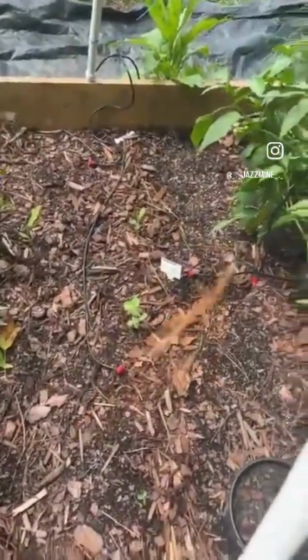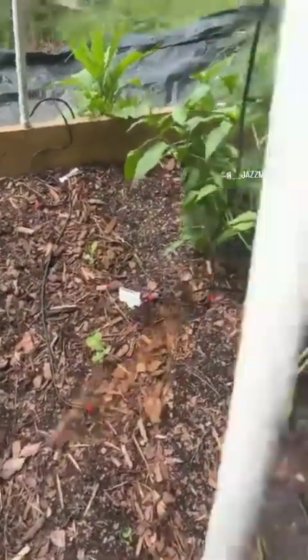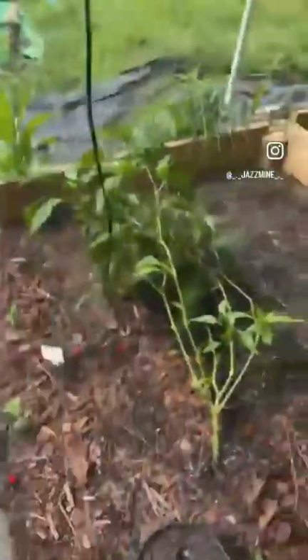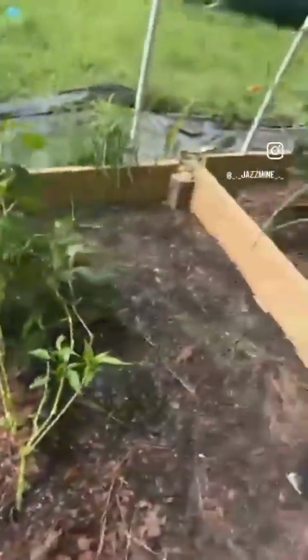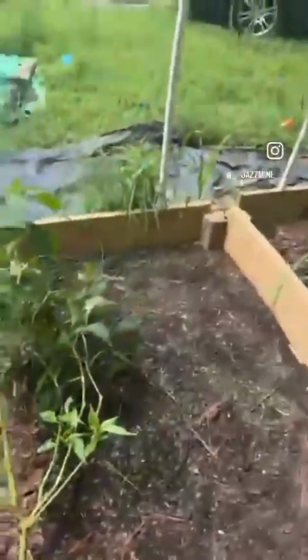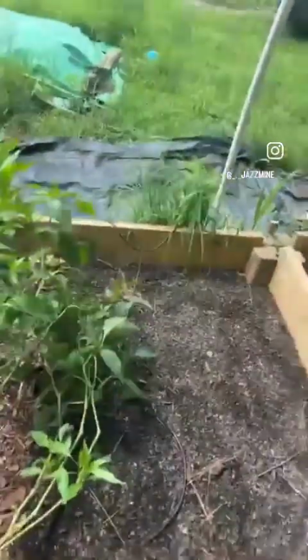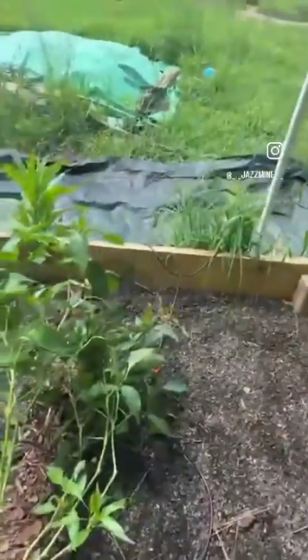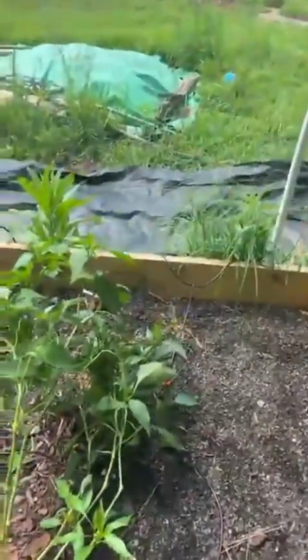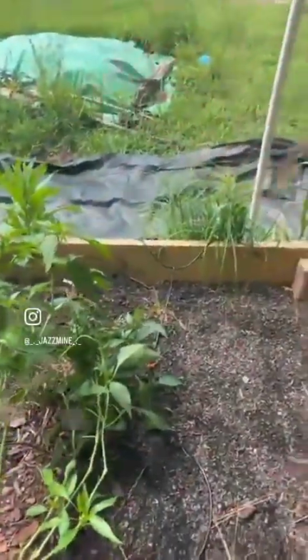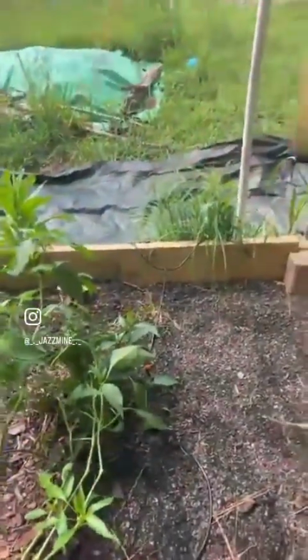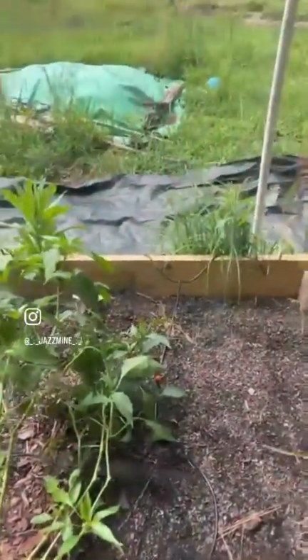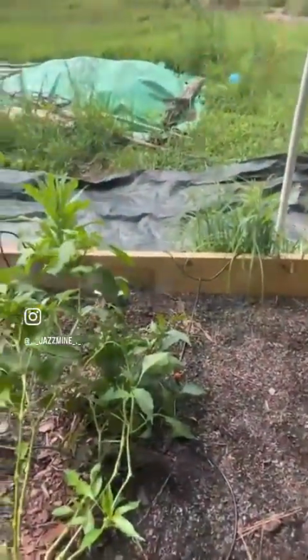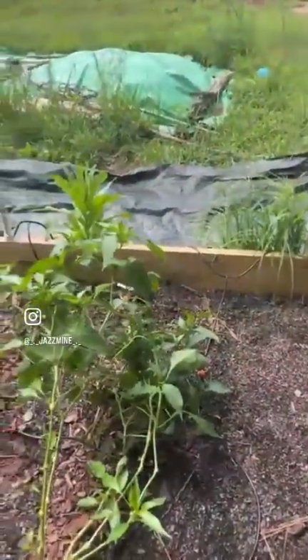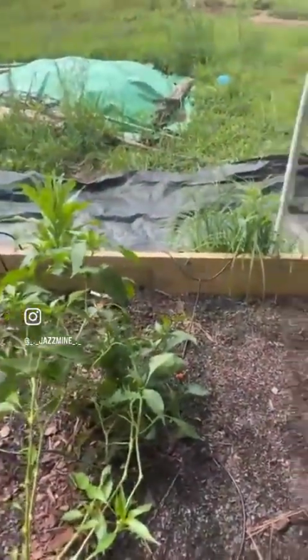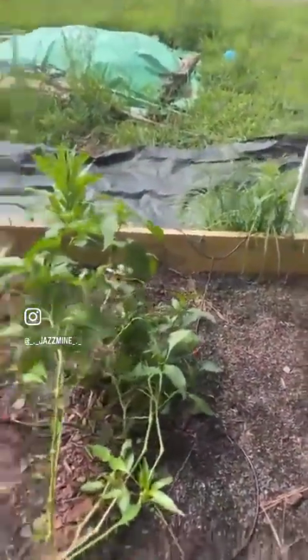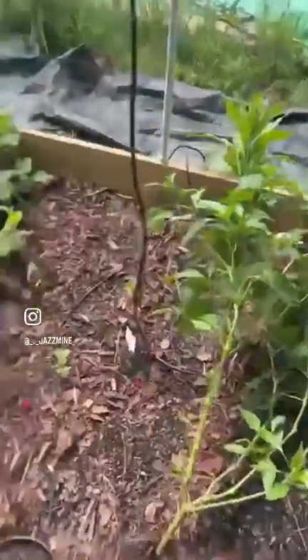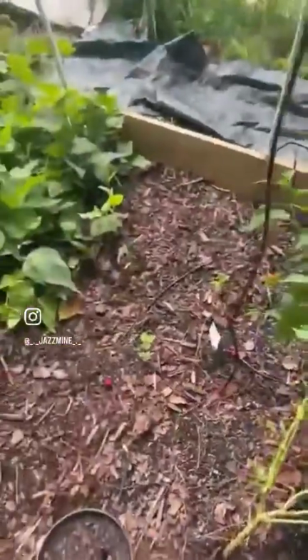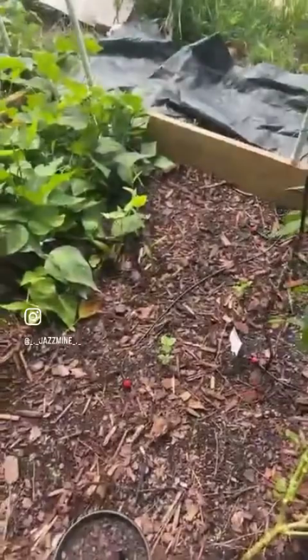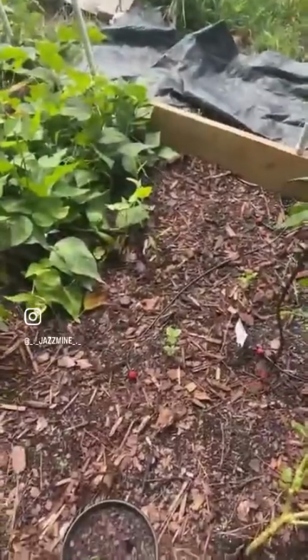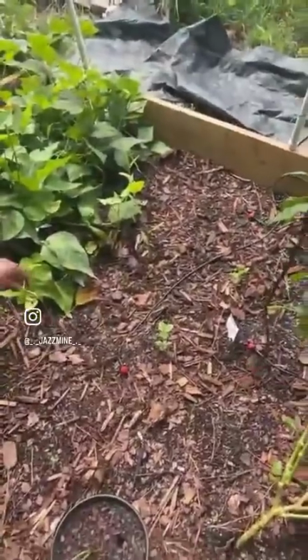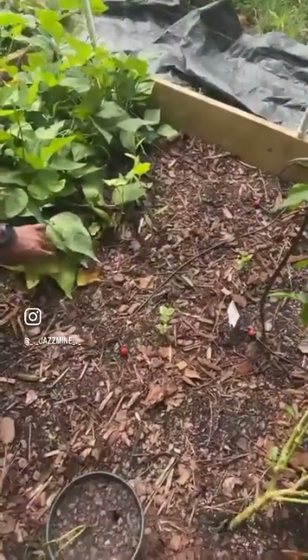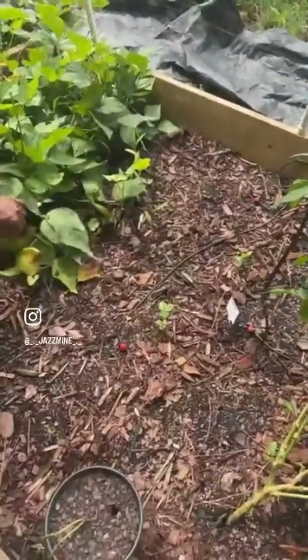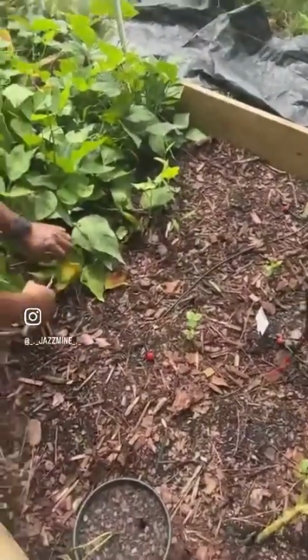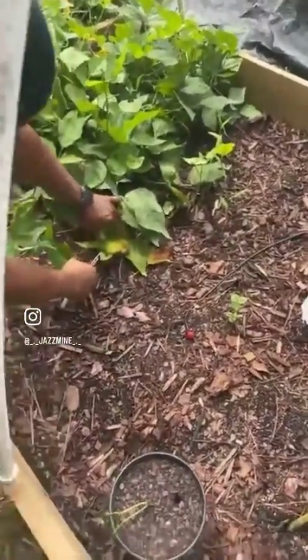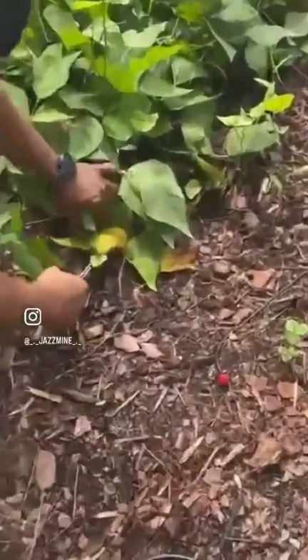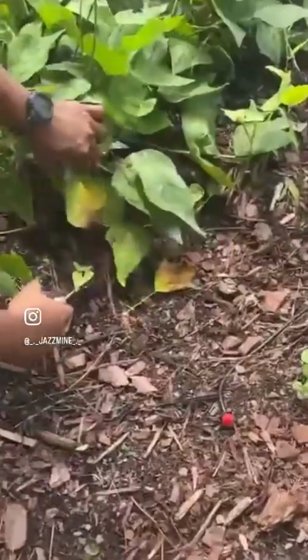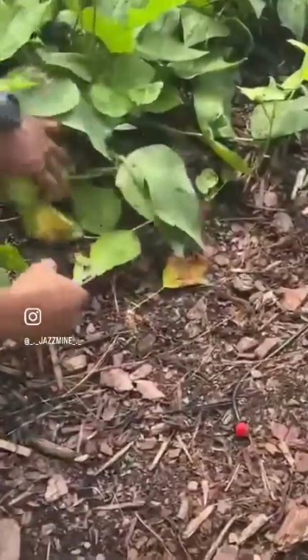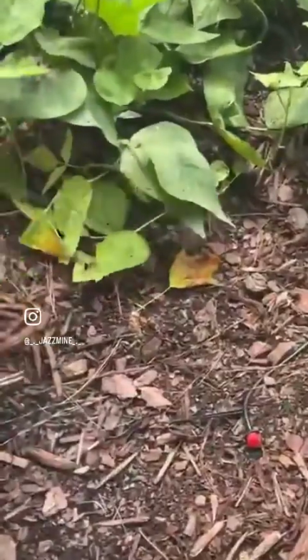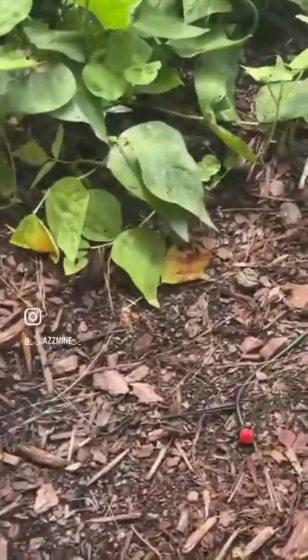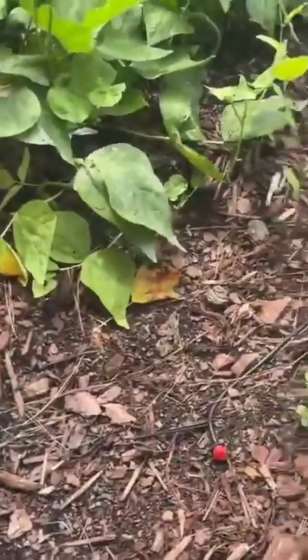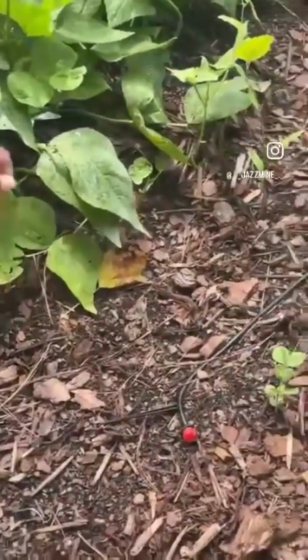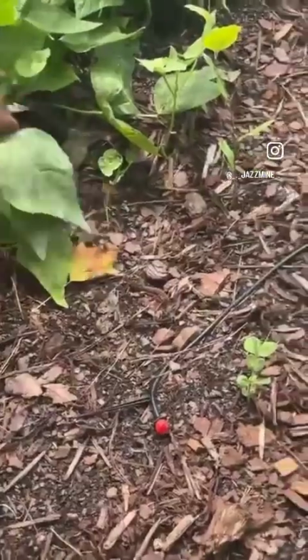Radishes are over there. Actually, those are peas, not green beans — peas are coming up. Green beans are coming up right here, oh they're hidden by all the other leaves. We got to prune some stuff up.